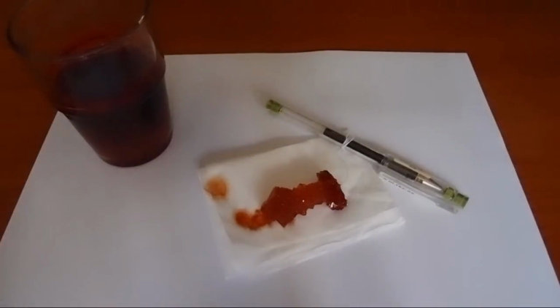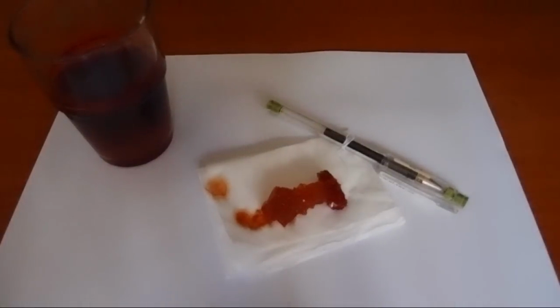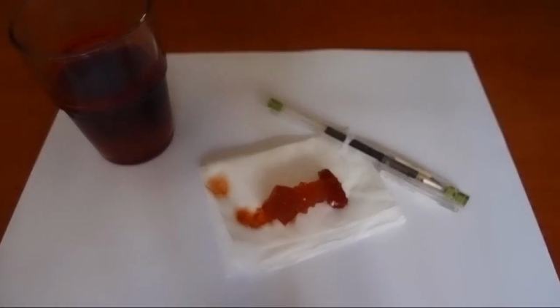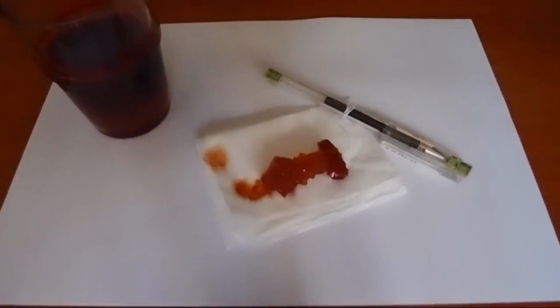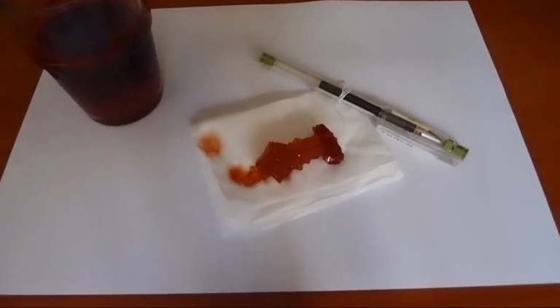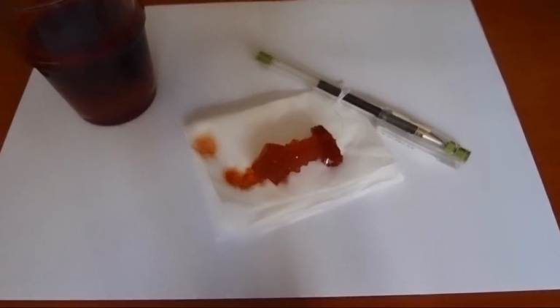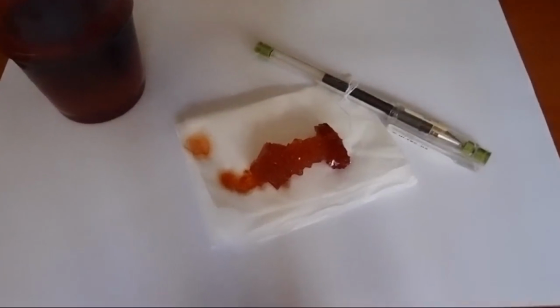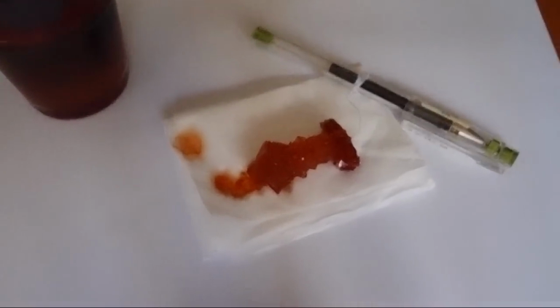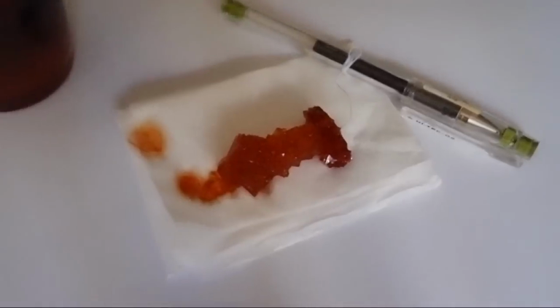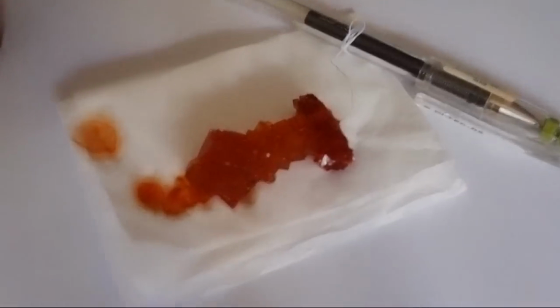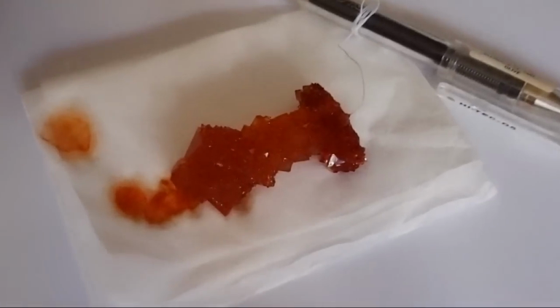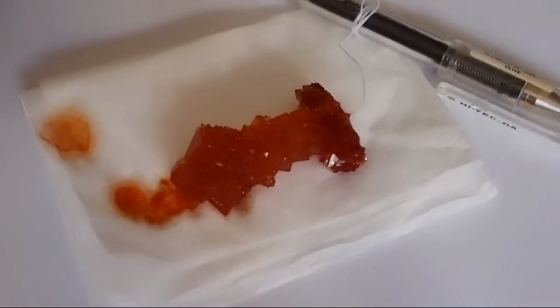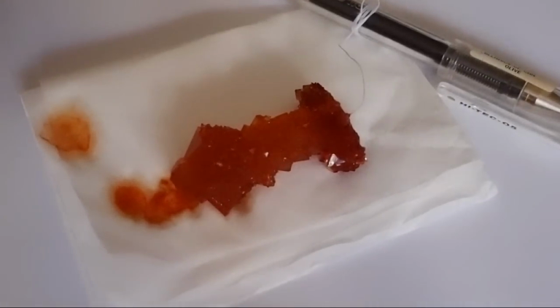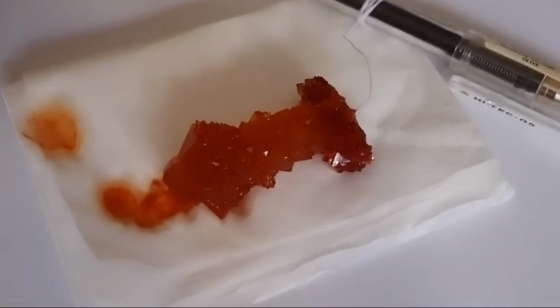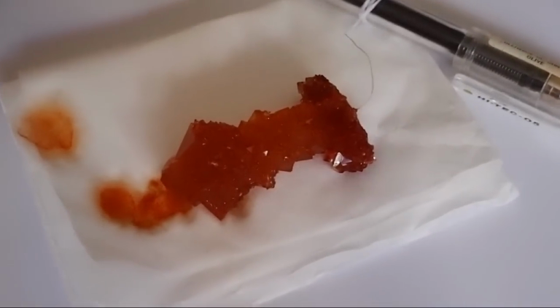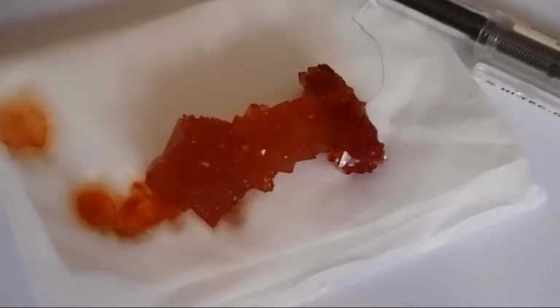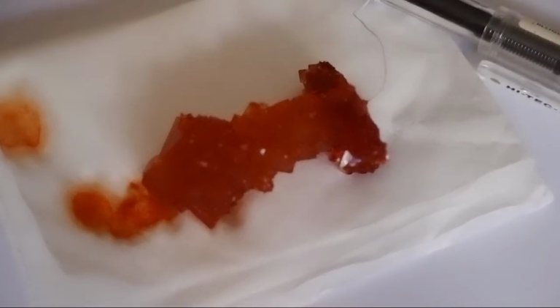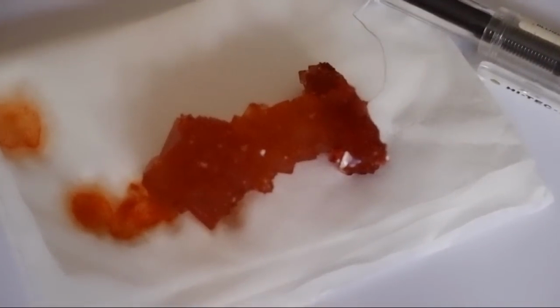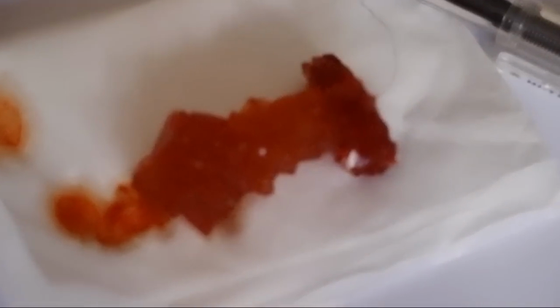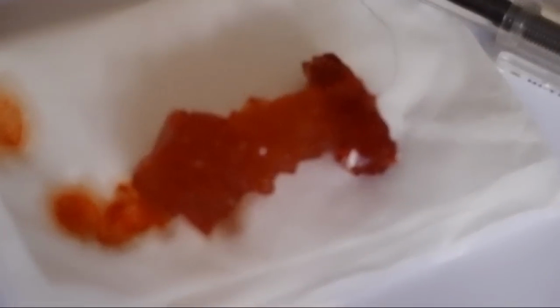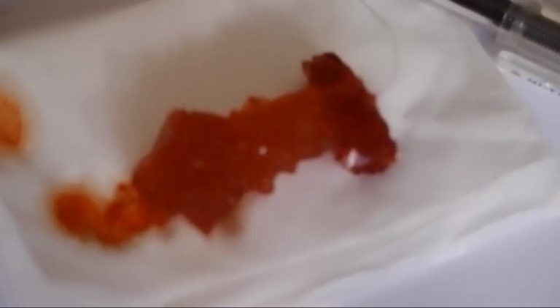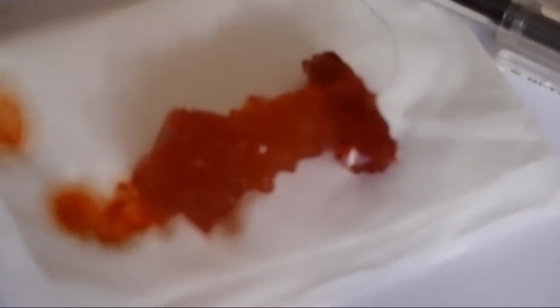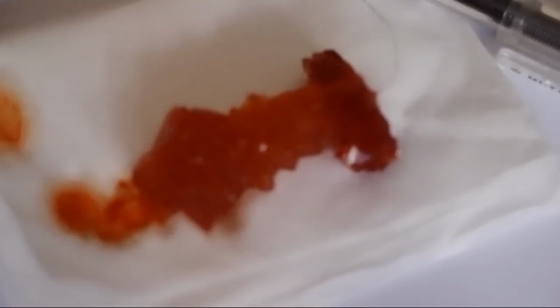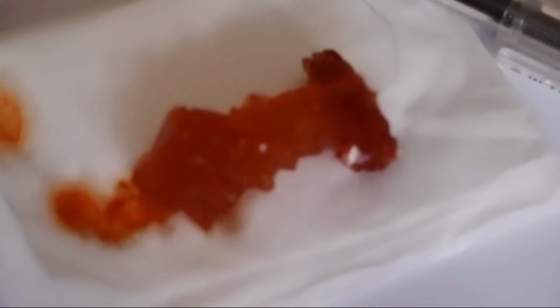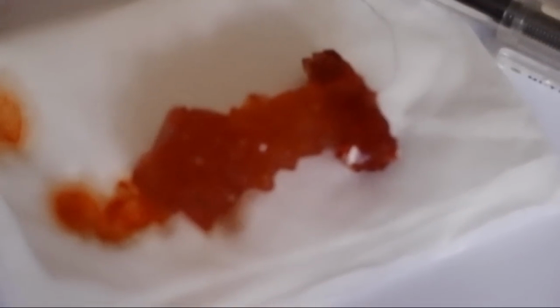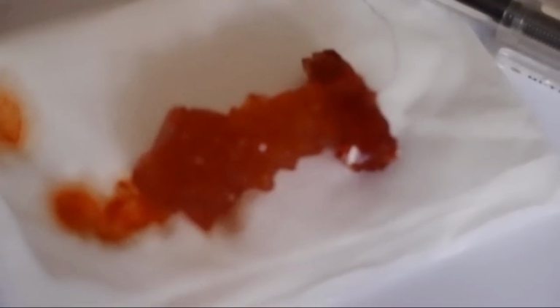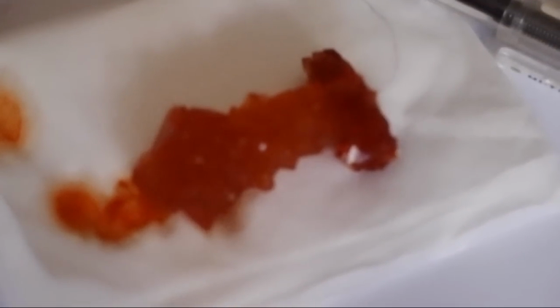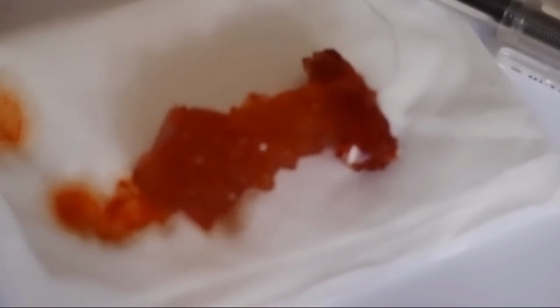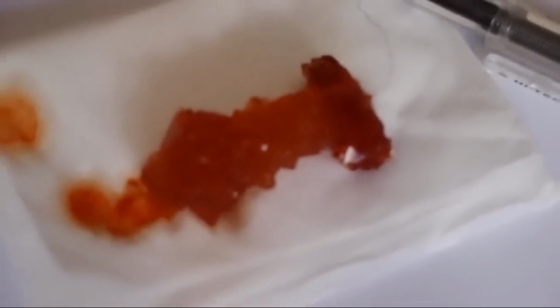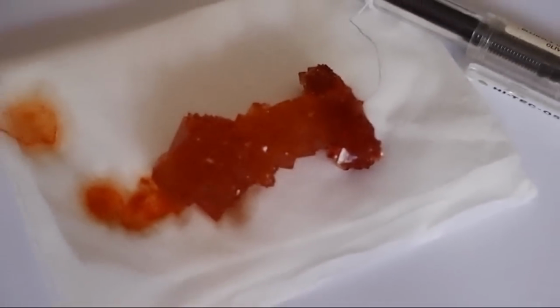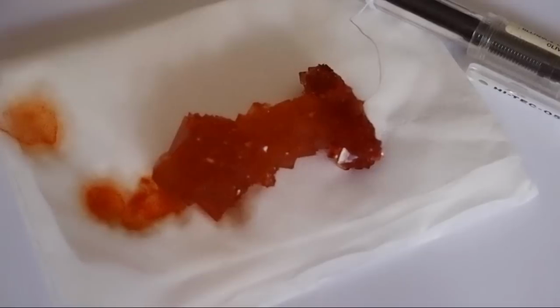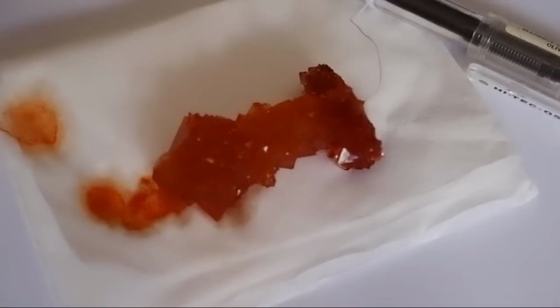Let me zoom in closer. I think the final result is pretty good. Now the alum crystal is colored thanks to the food coloring.